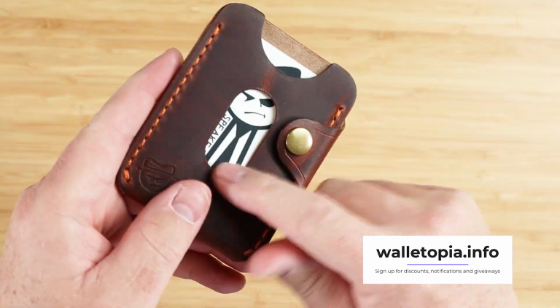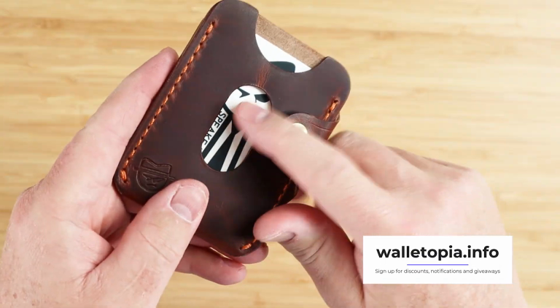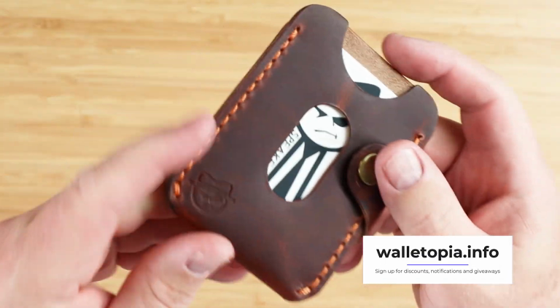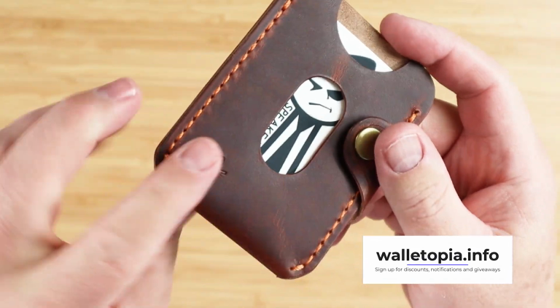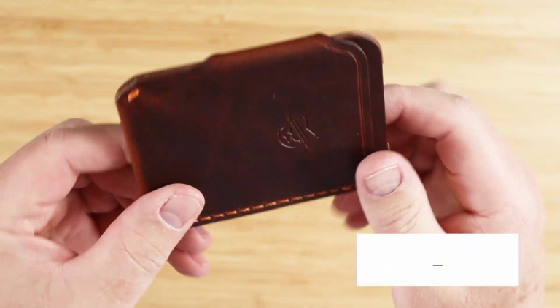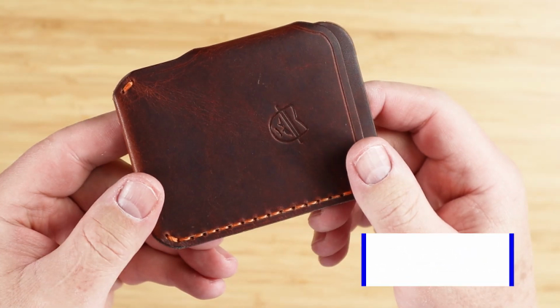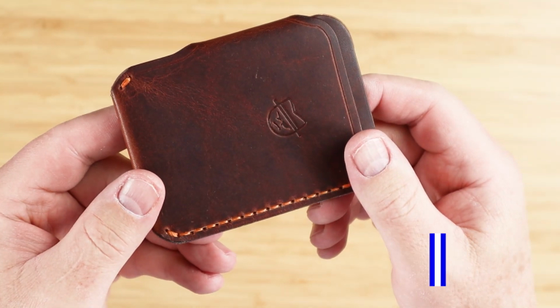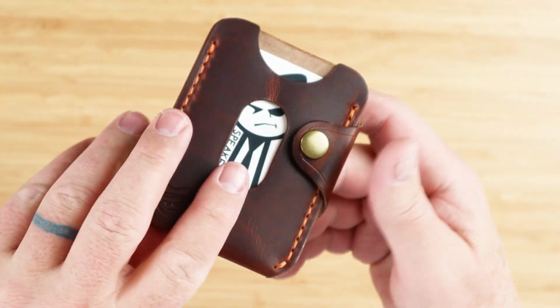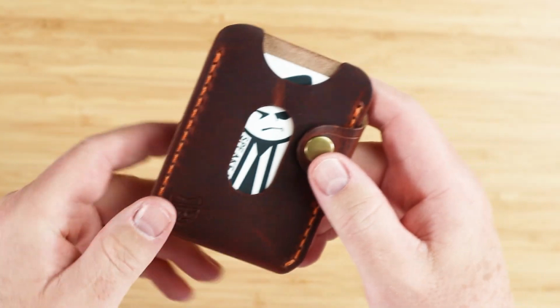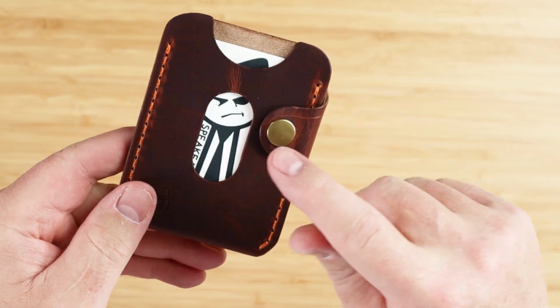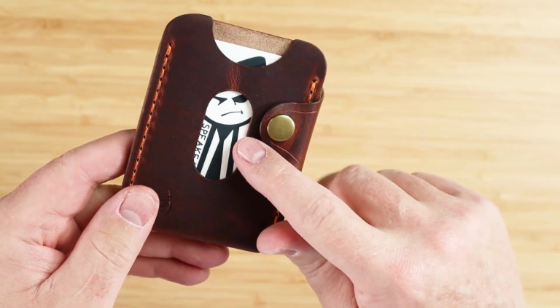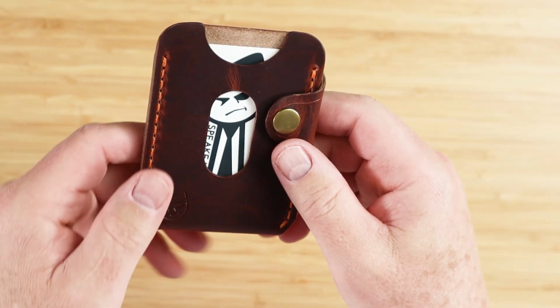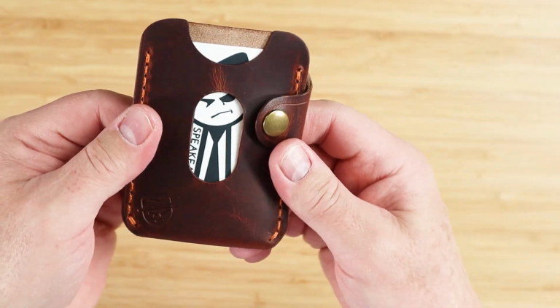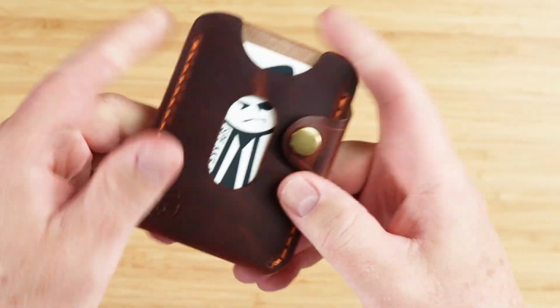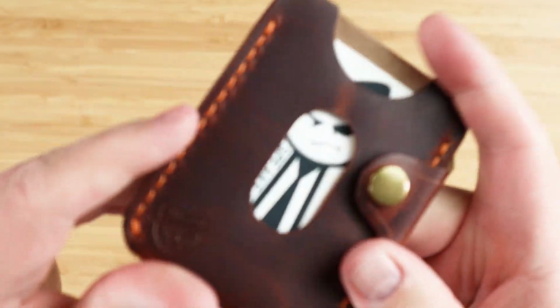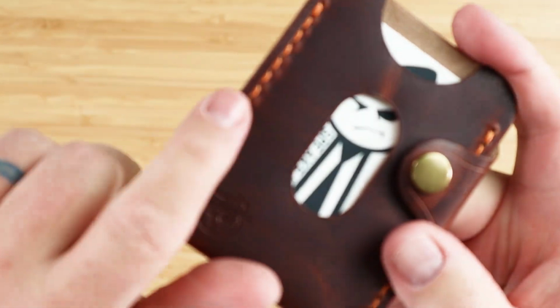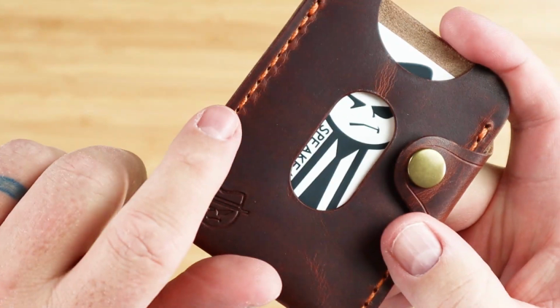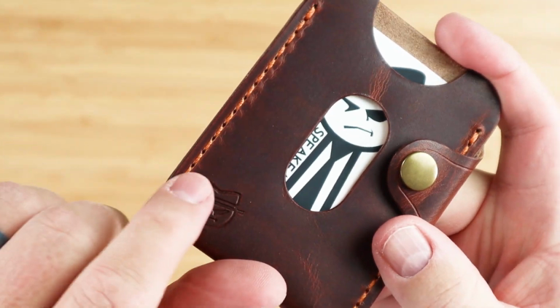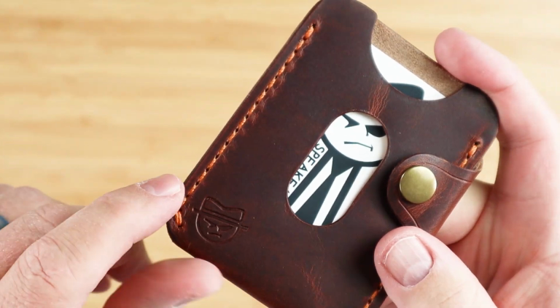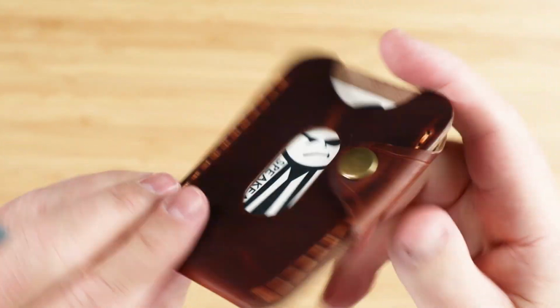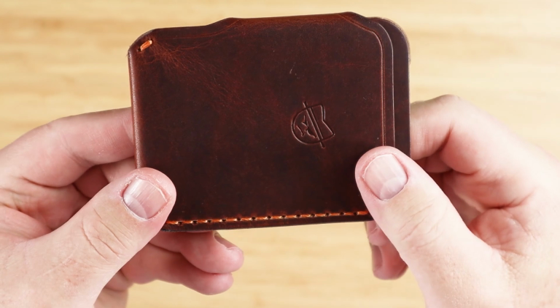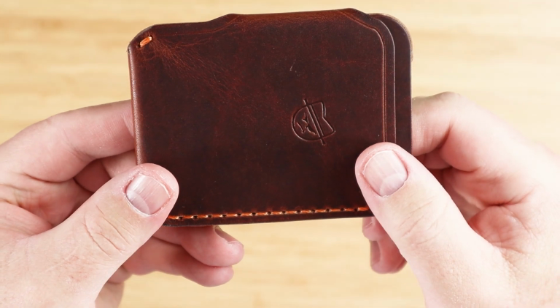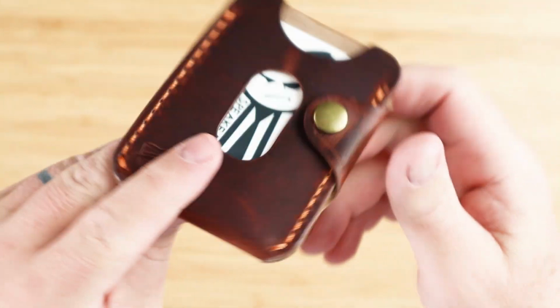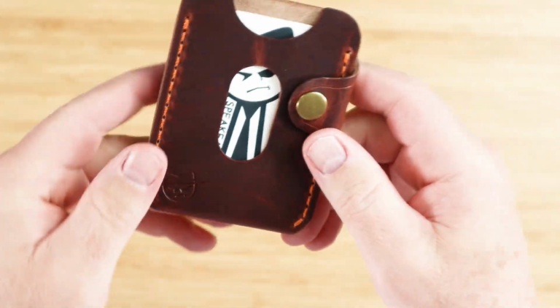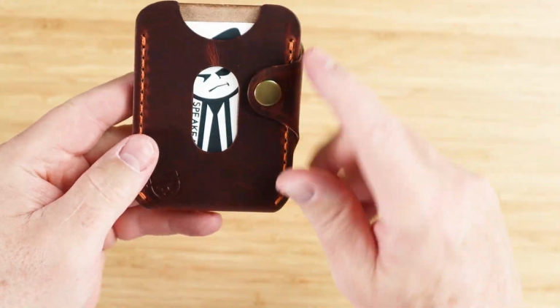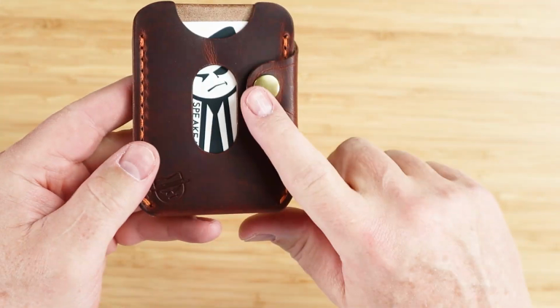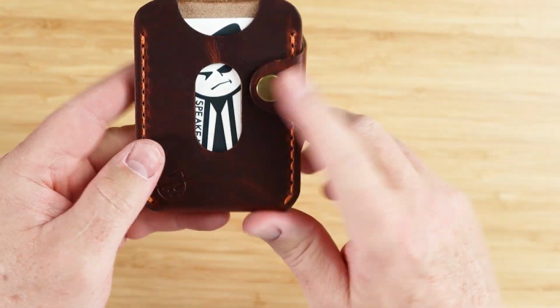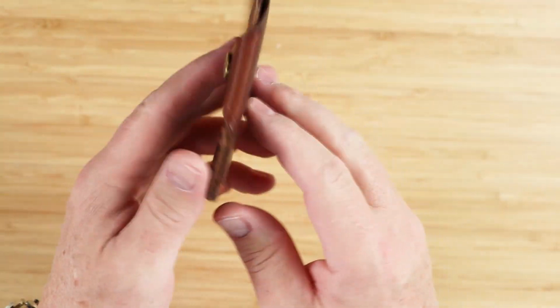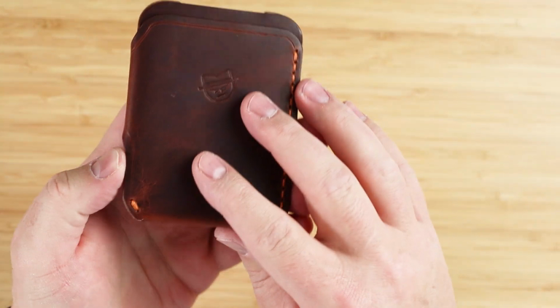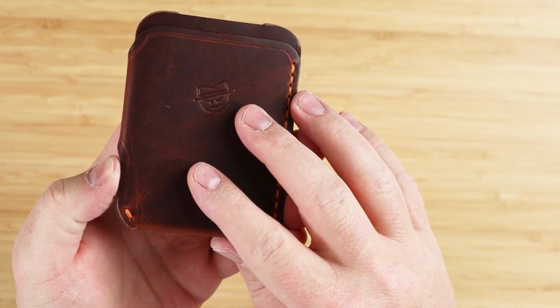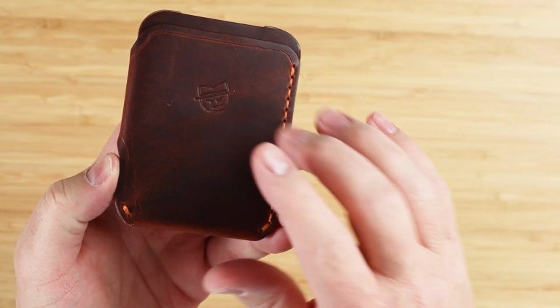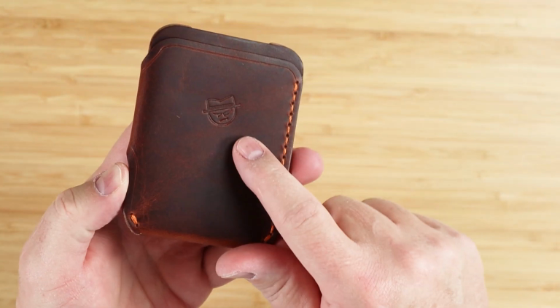This is the Speakeasy De Avella Minimalist Wallet. This is the premium autumn harvest leather color with a copper thread. I like that as a good contrast. It also comes in nine other colors of leather and 12 colors of thread.